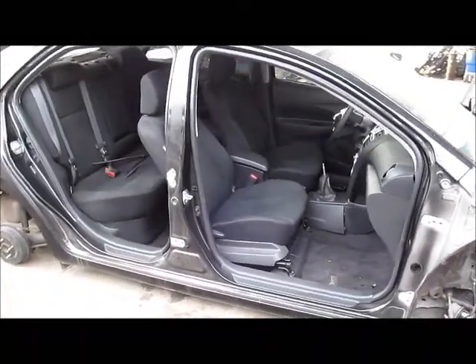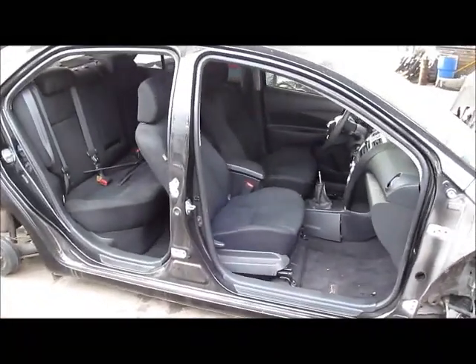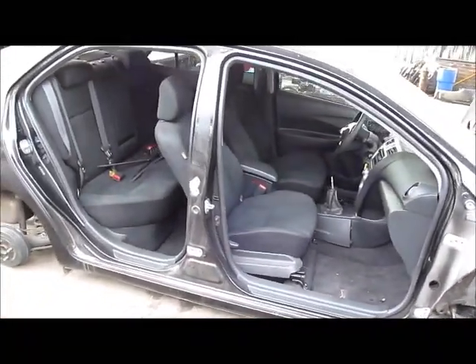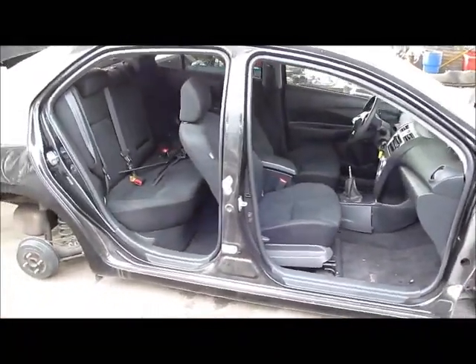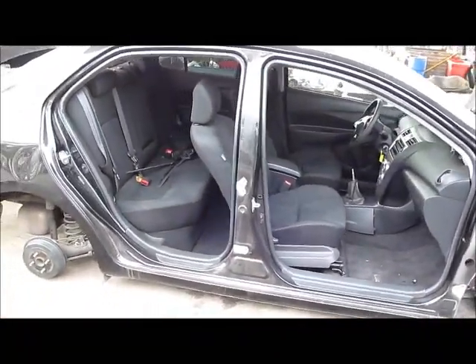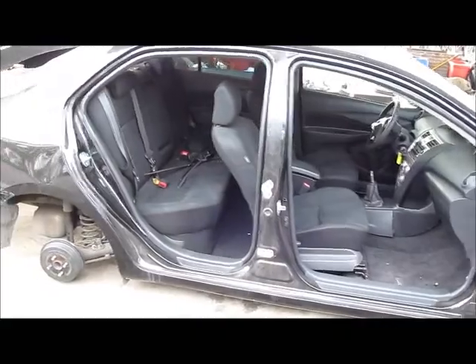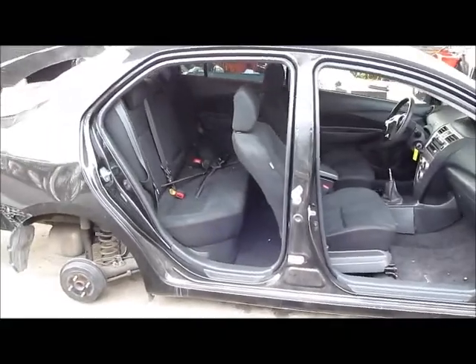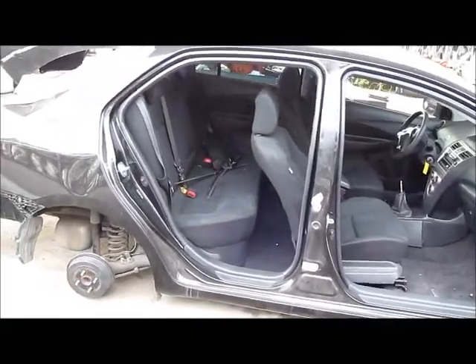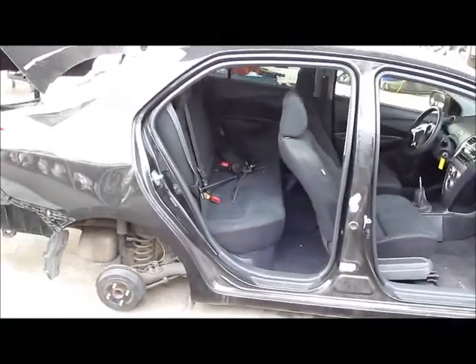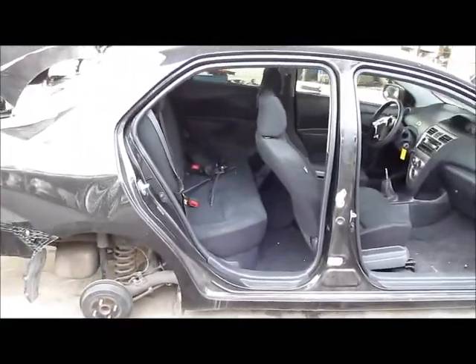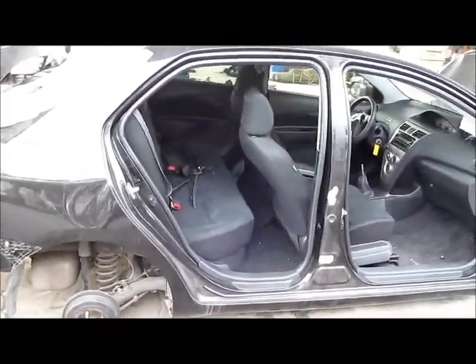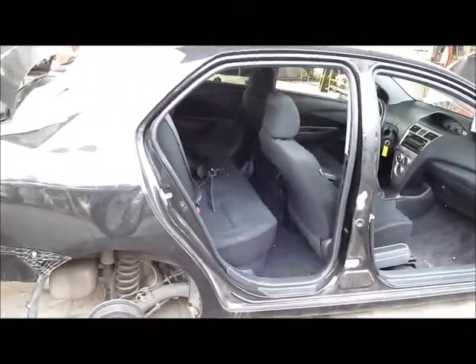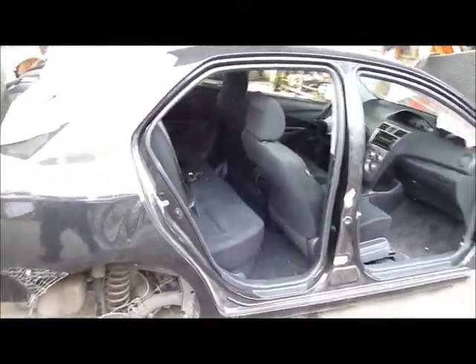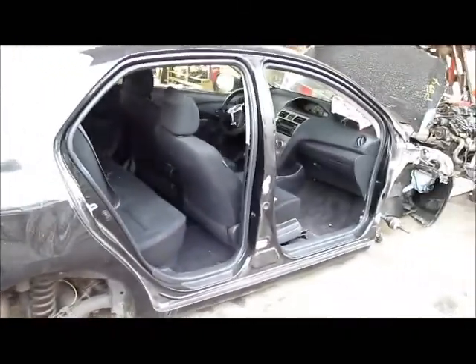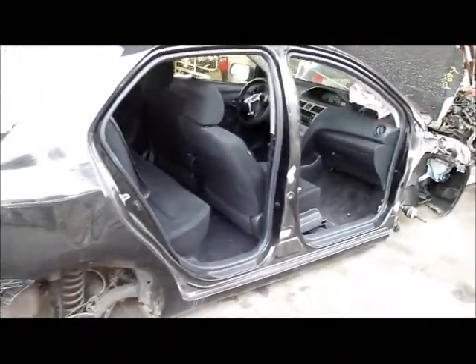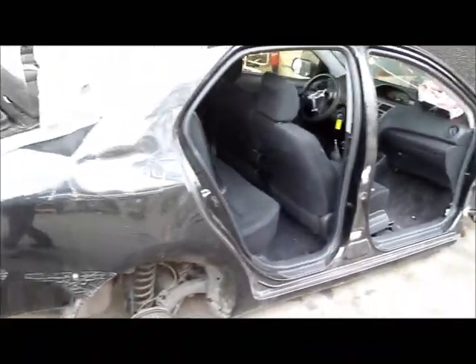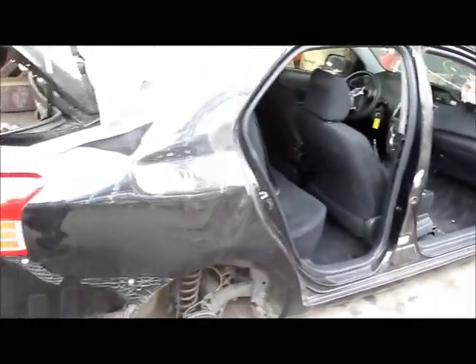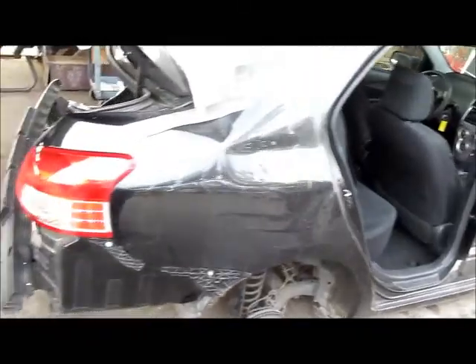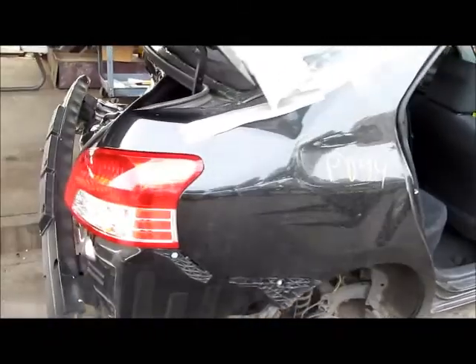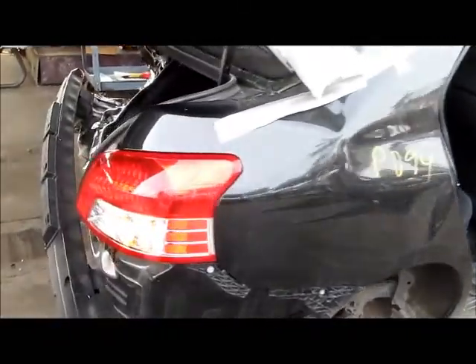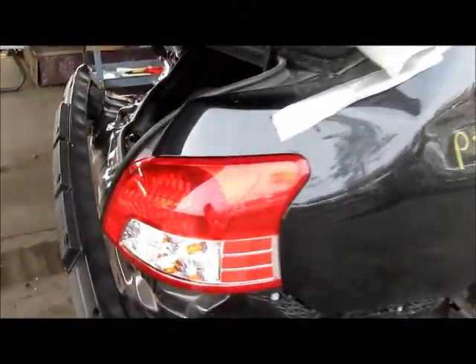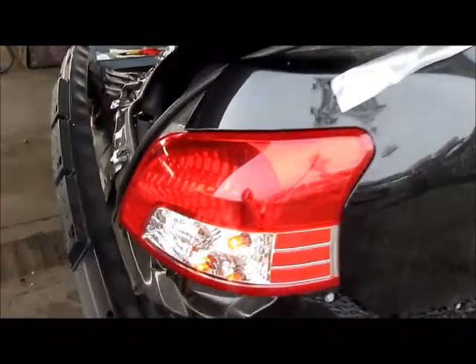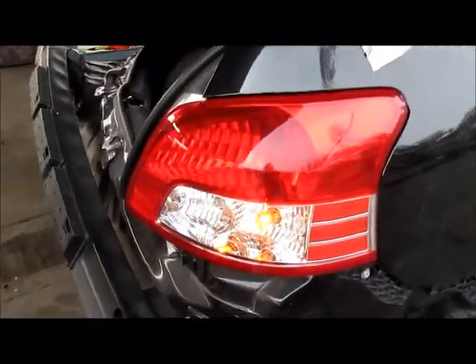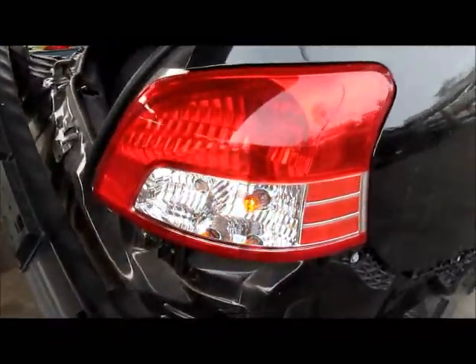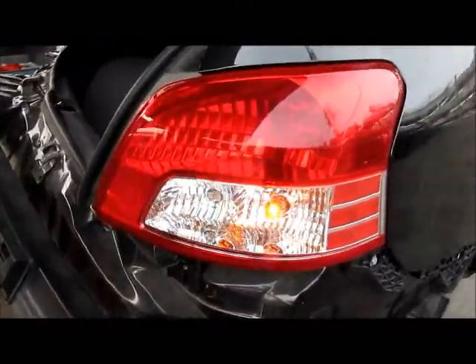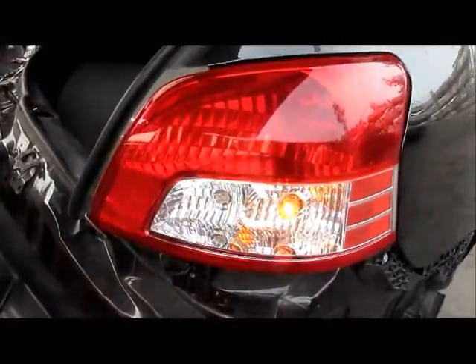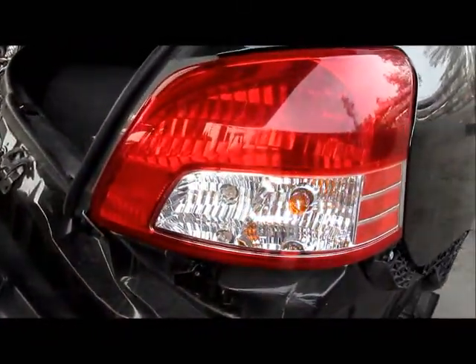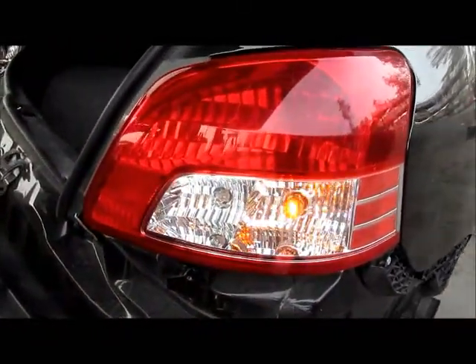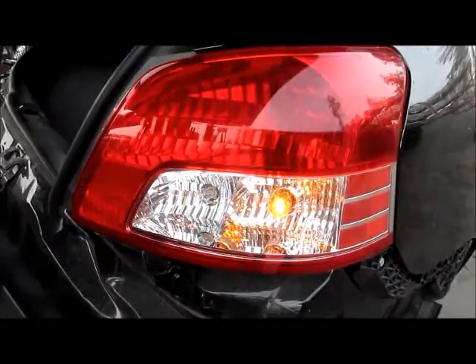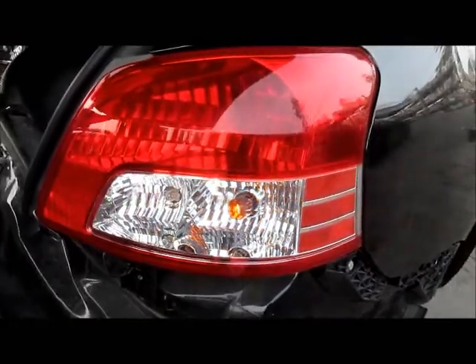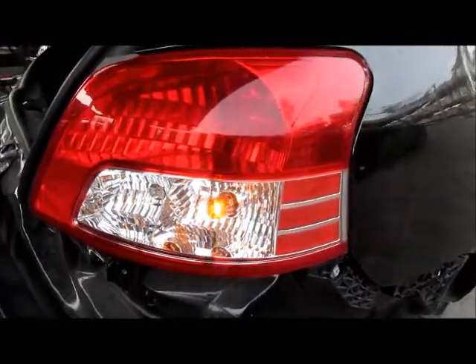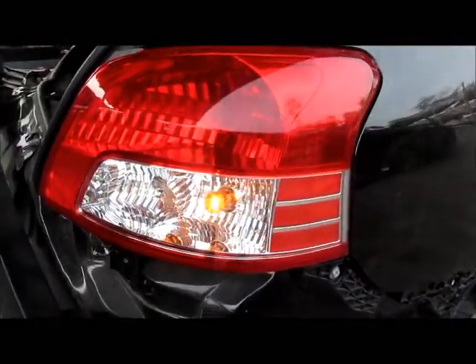Some of the parts in this car have been sold already, like the front door and rear door. The tail light is still intact — no crack, no damage, no deep scratch.